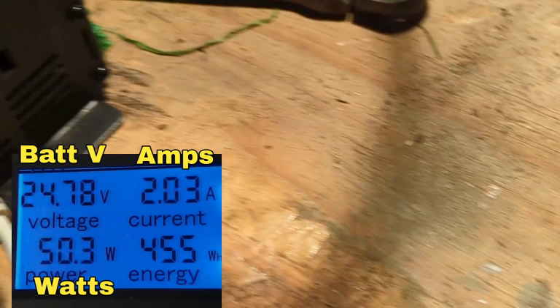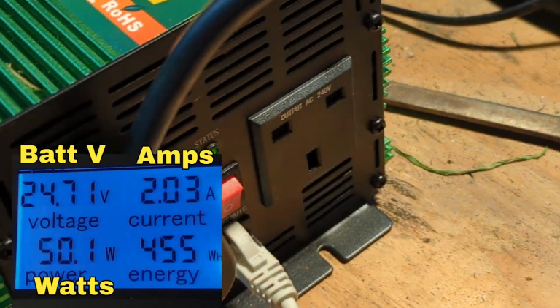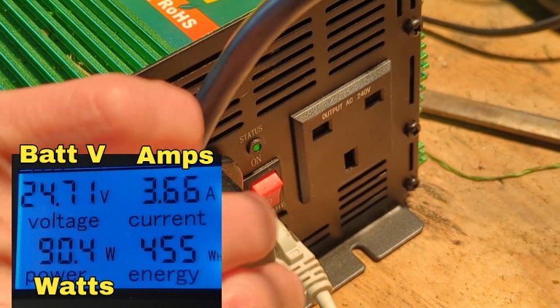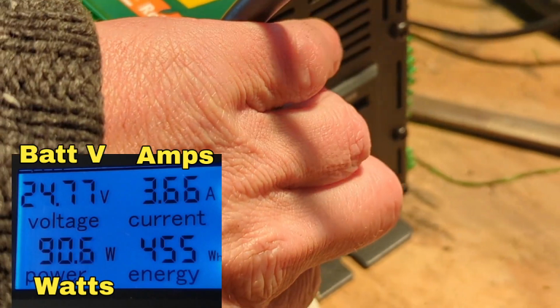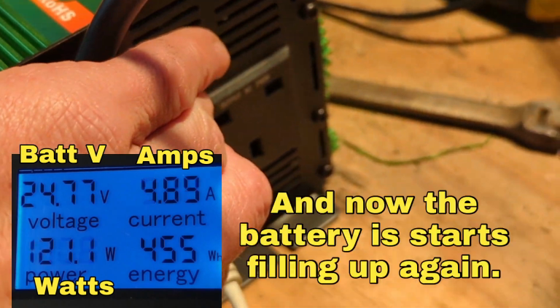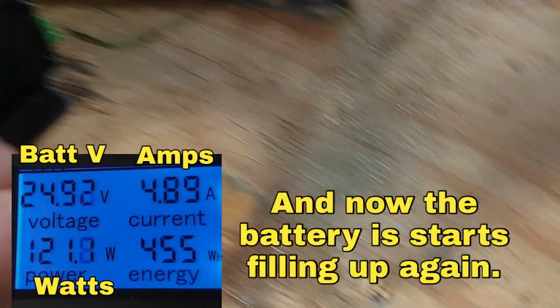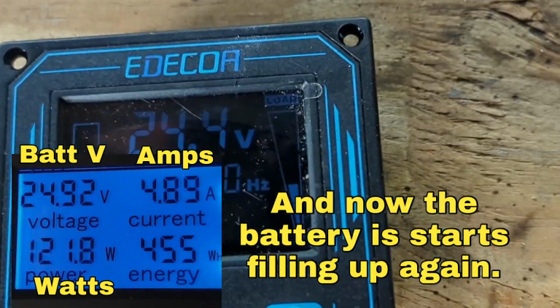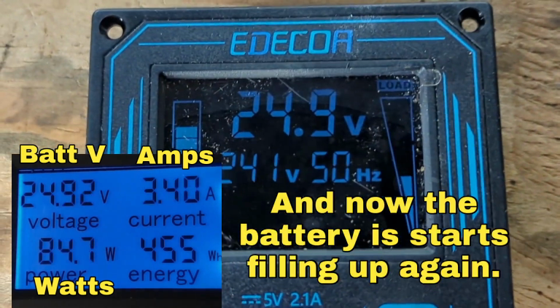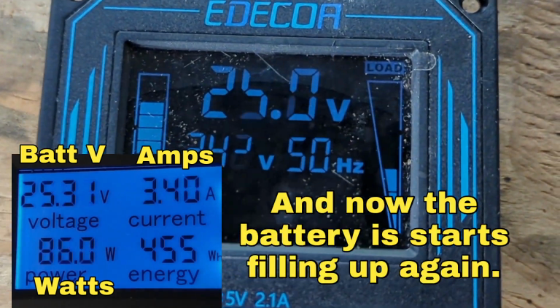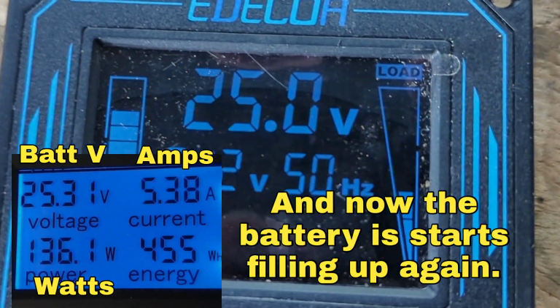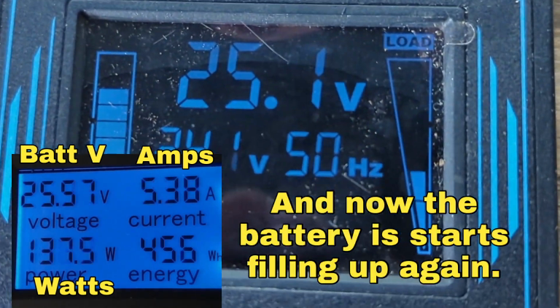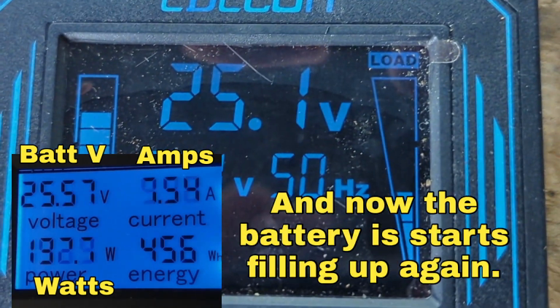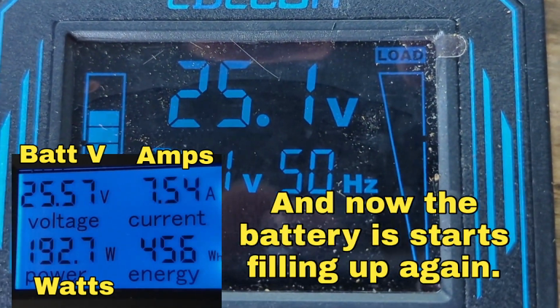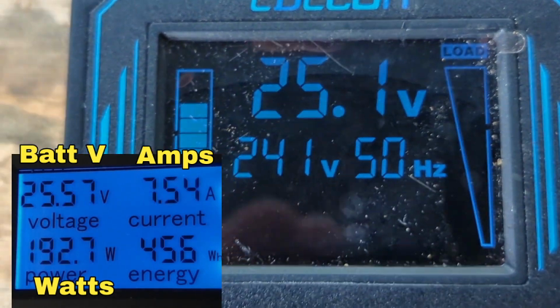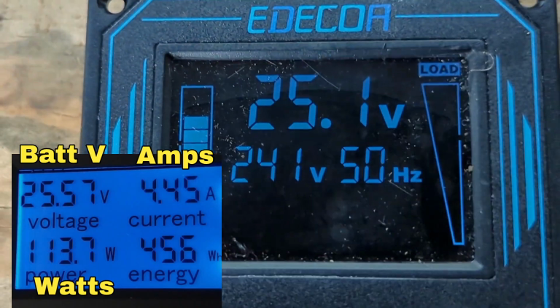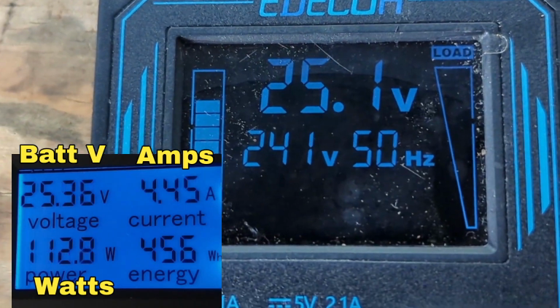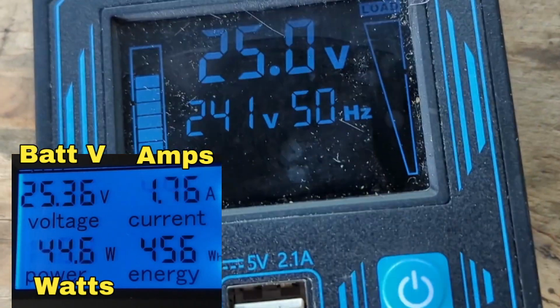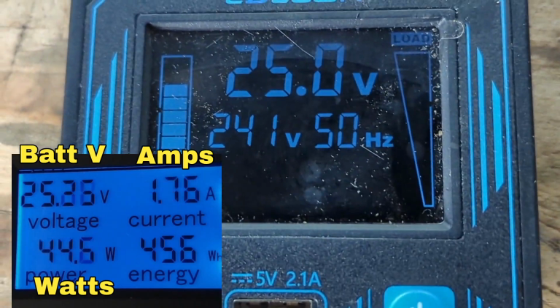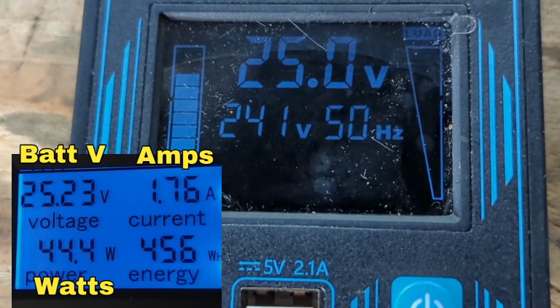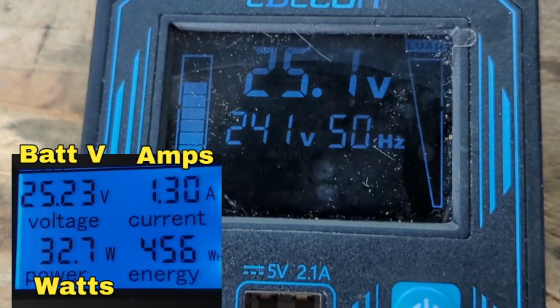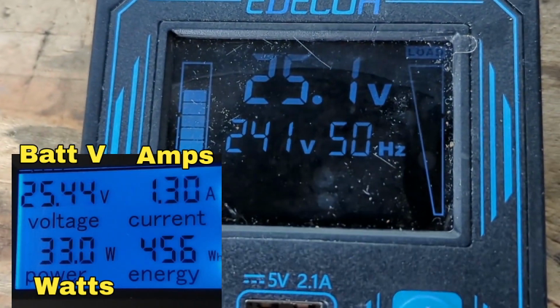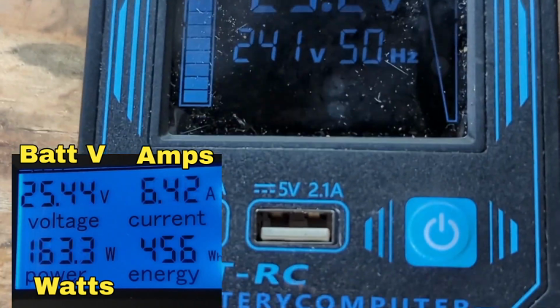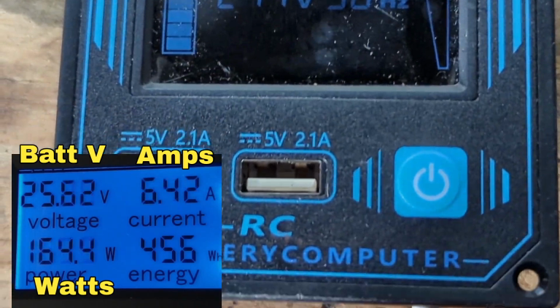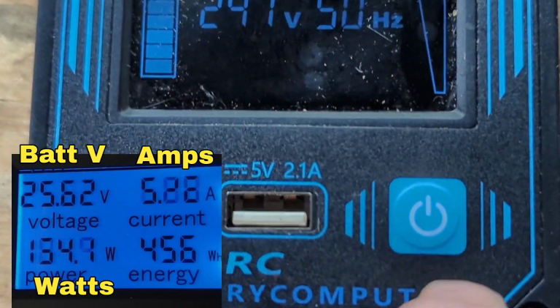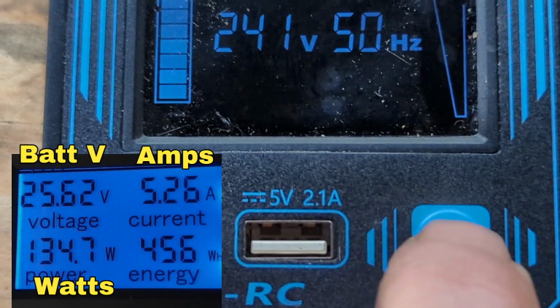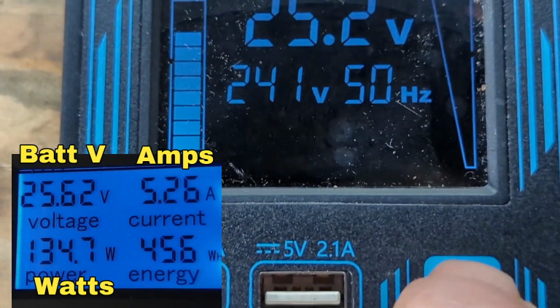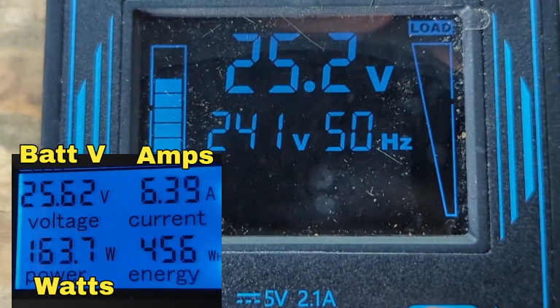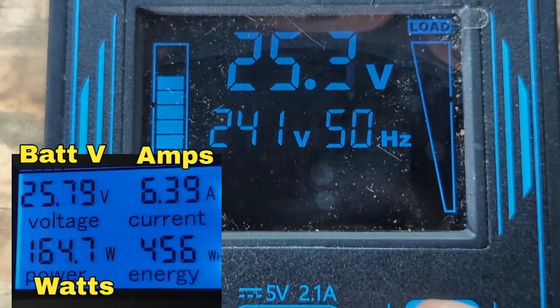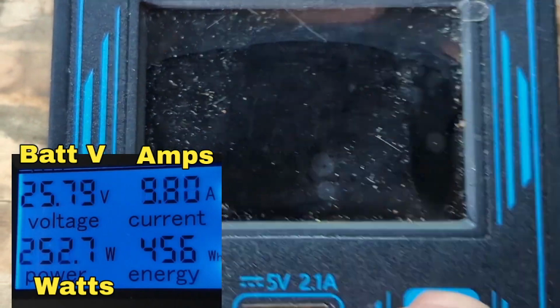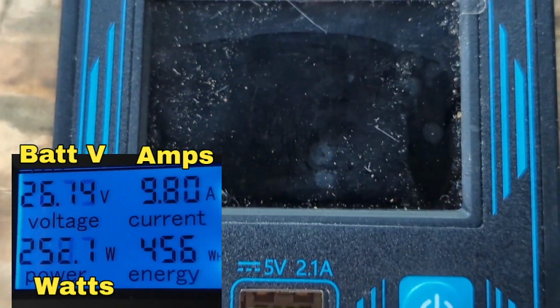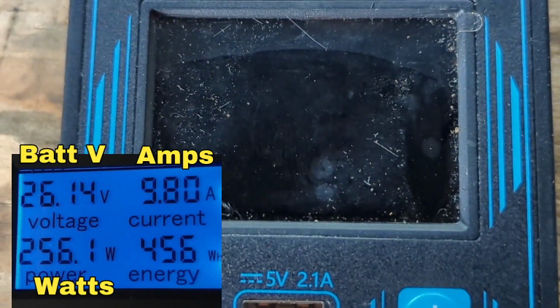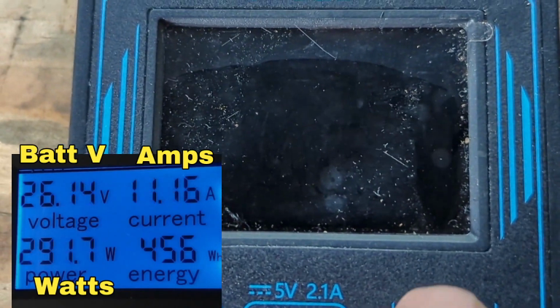I'm just going to turn the light off a second. So this is the remote that comes with it, which isn't really much use because the on/off button just turns the display off.